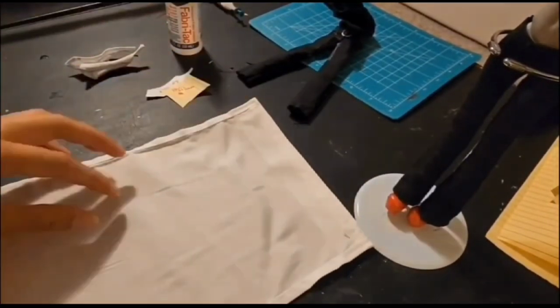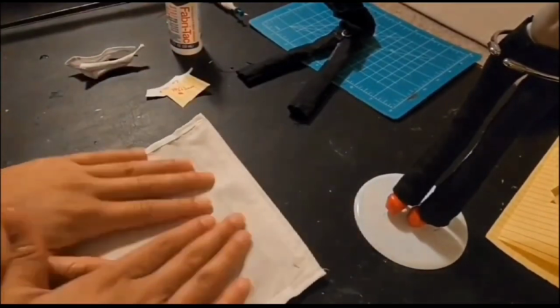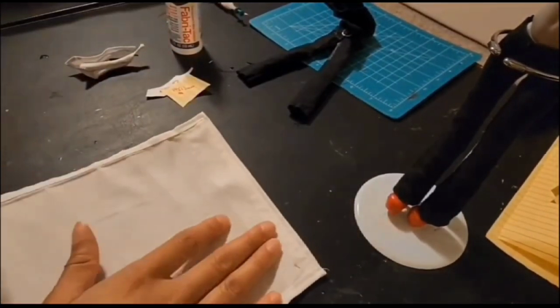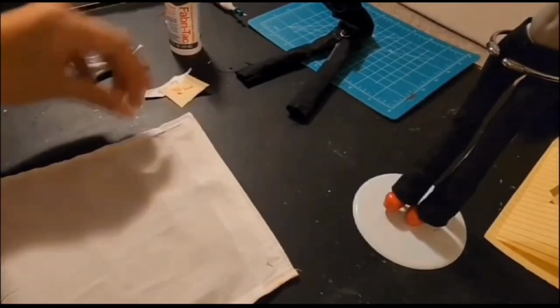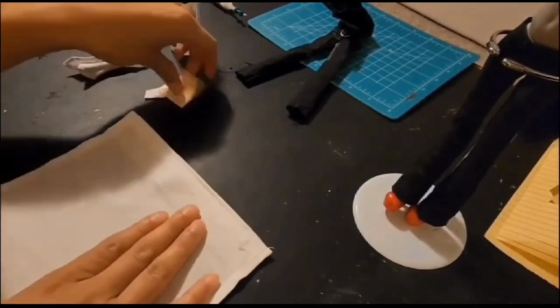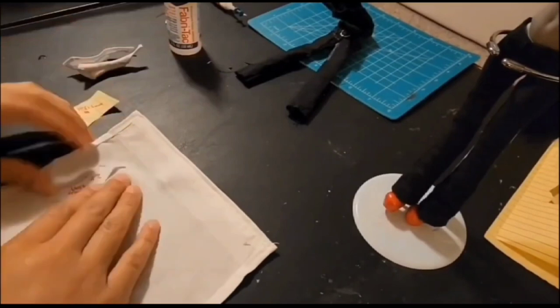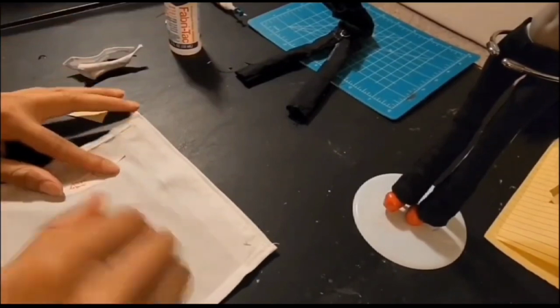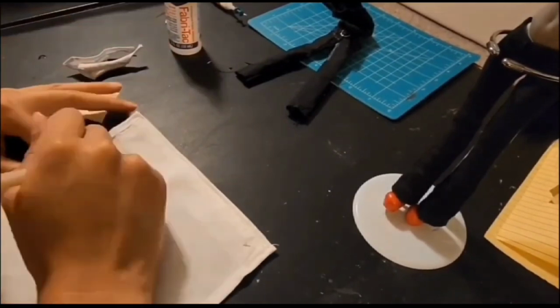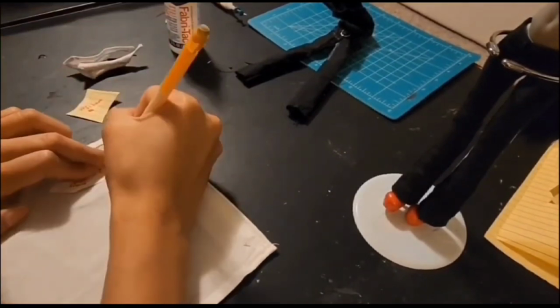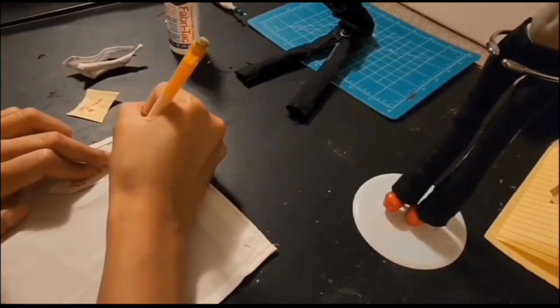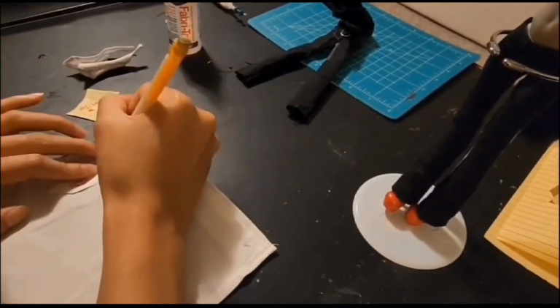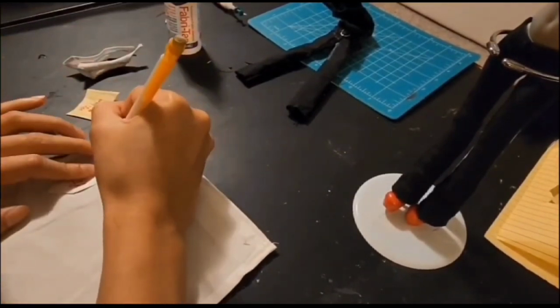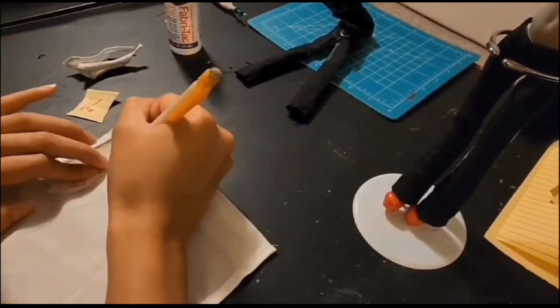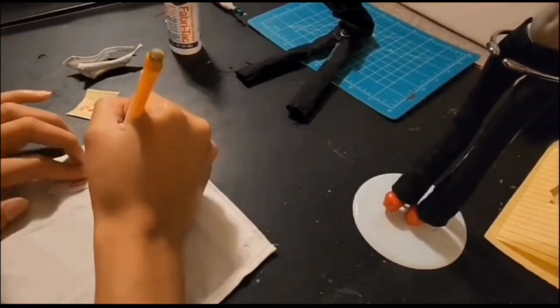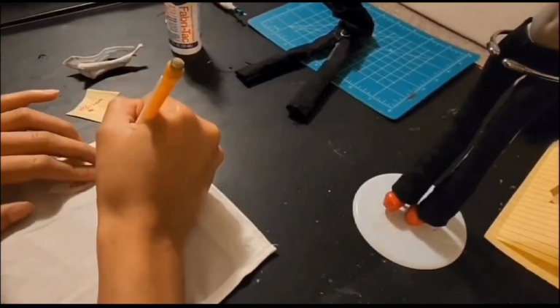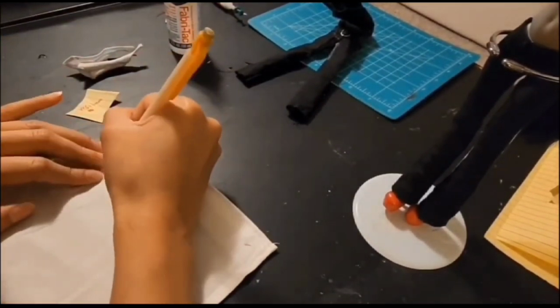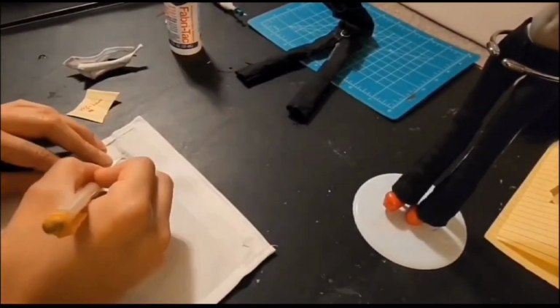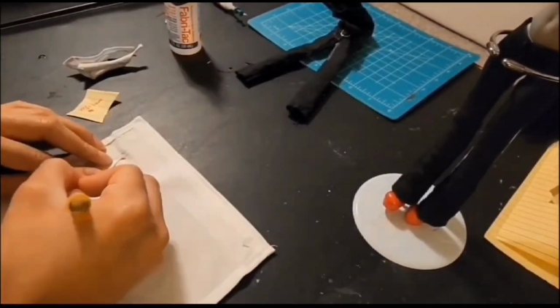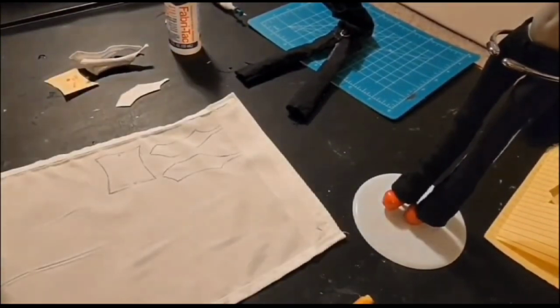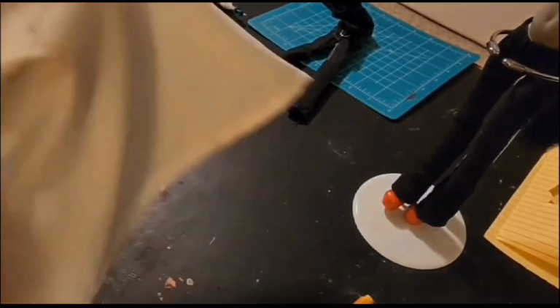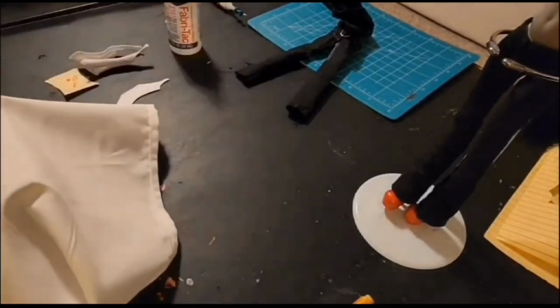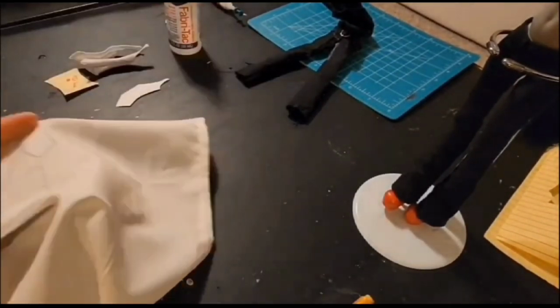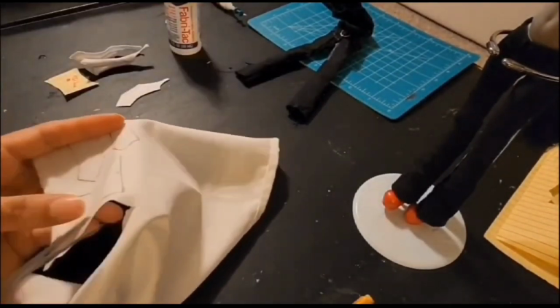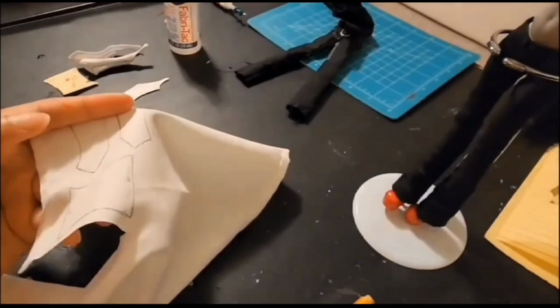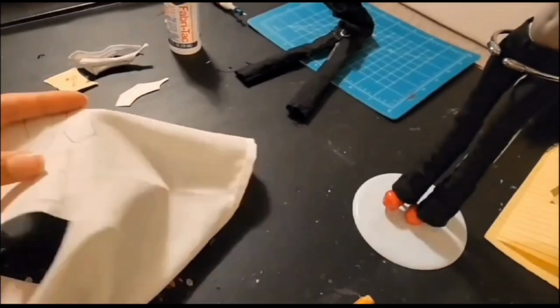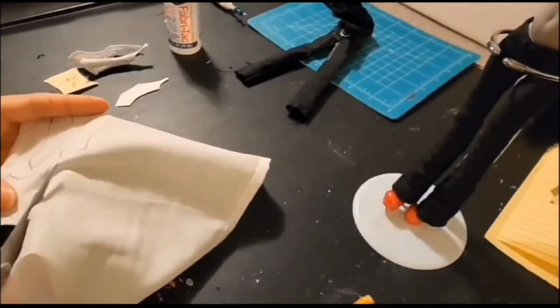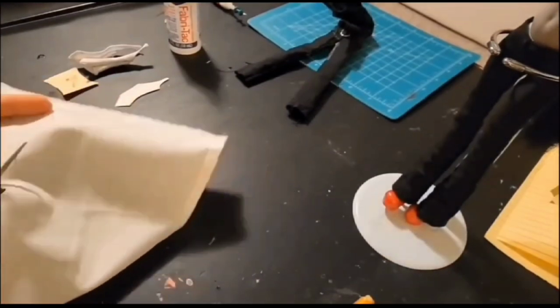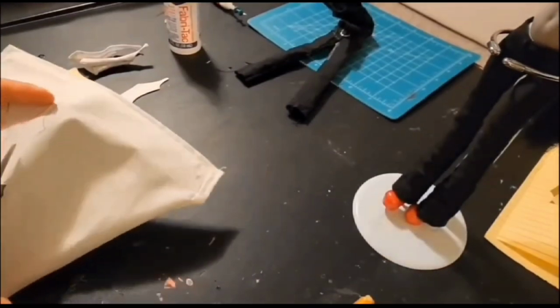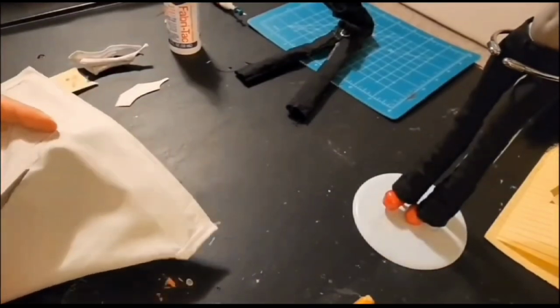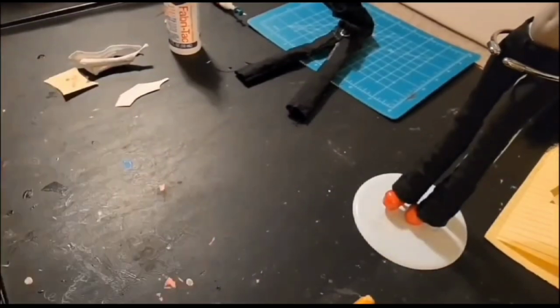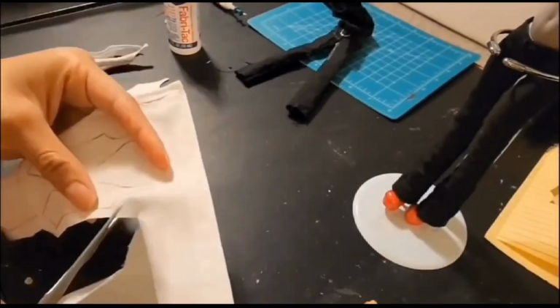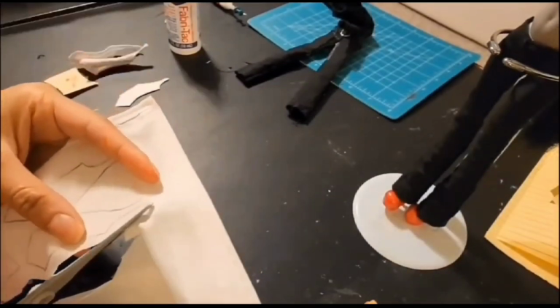I did get her vest though, so I'm tracing that onto some fabric, and I'm also going to hem the raw edges with some glue before I sew them good side to good side.